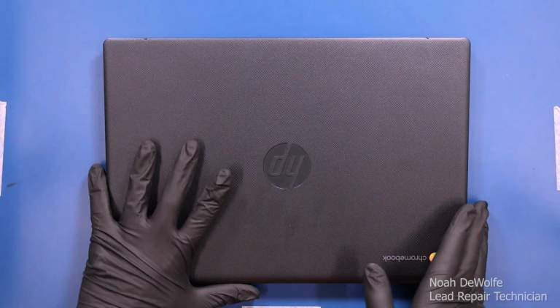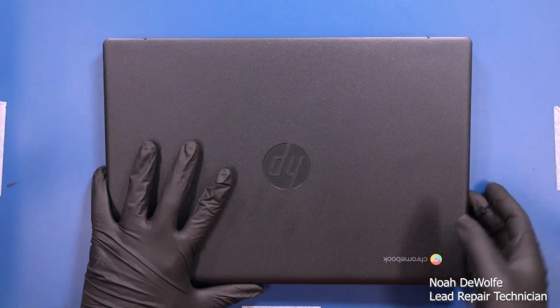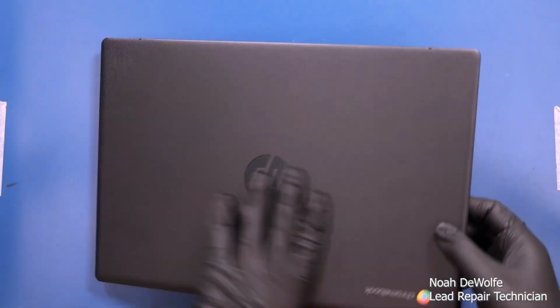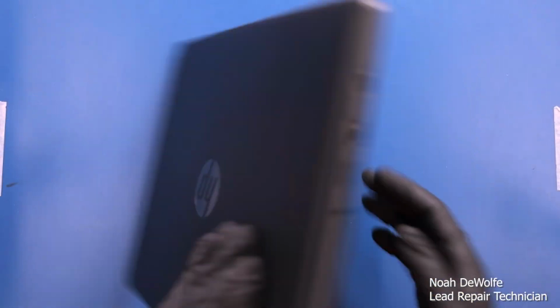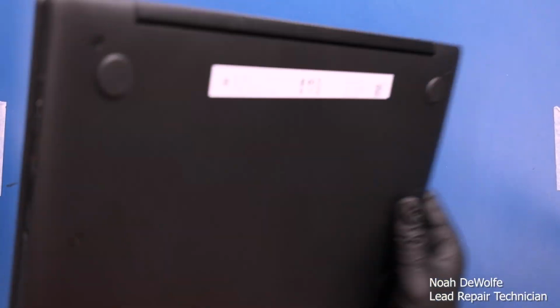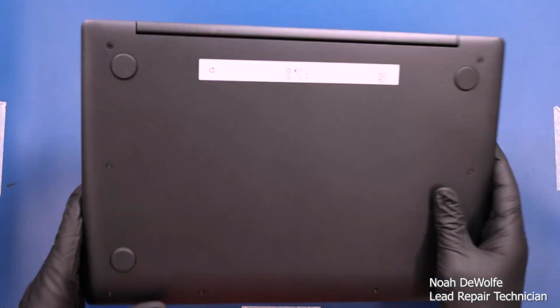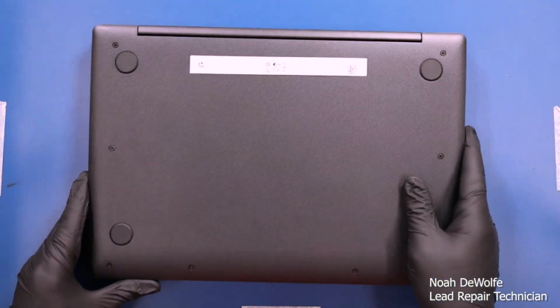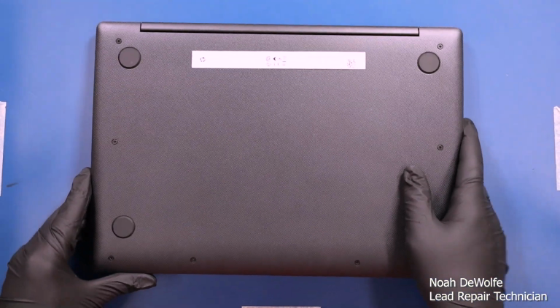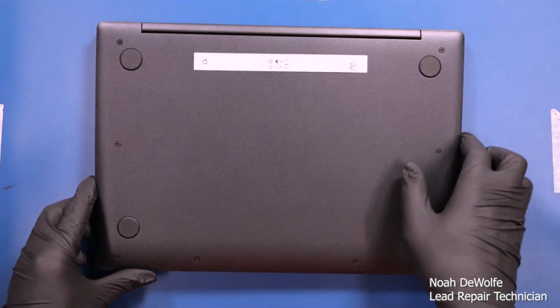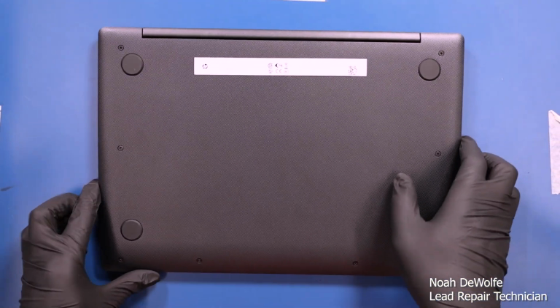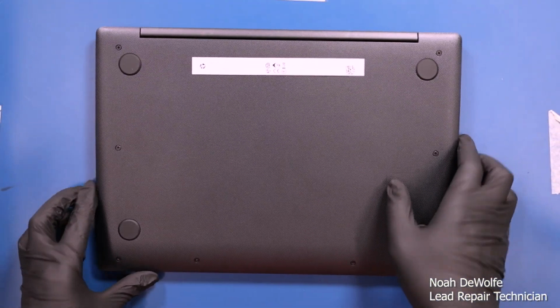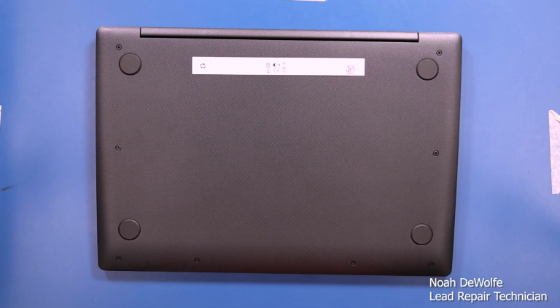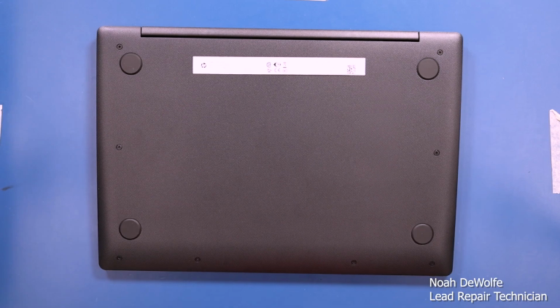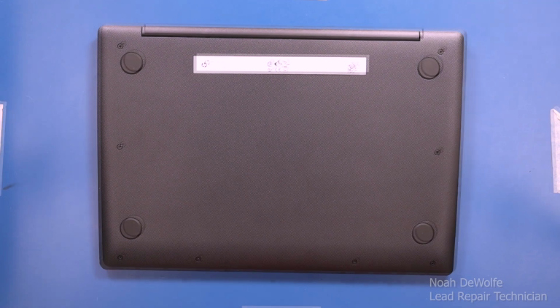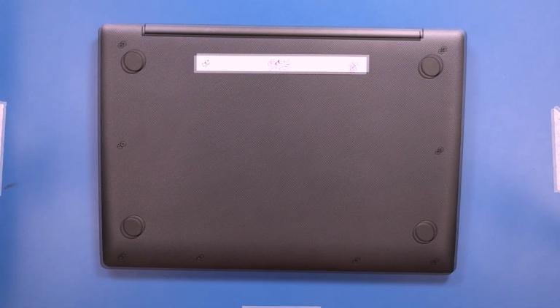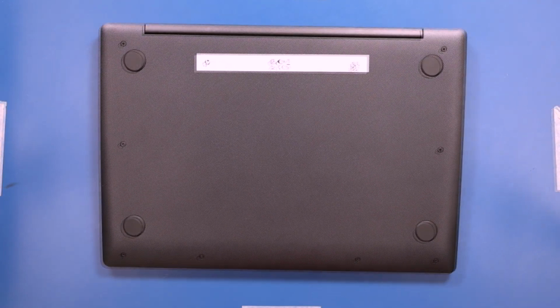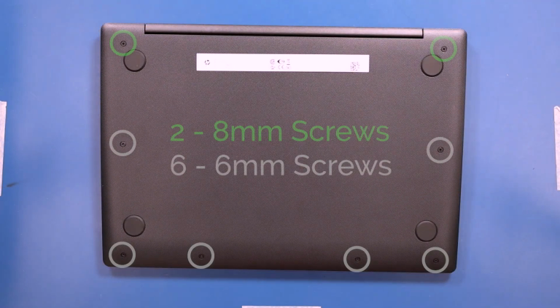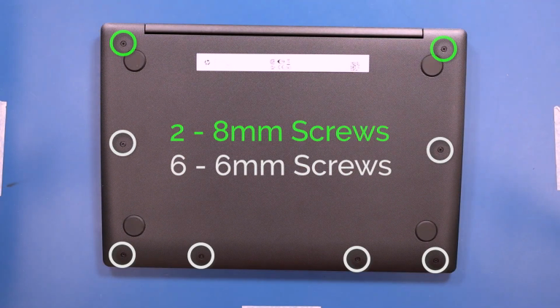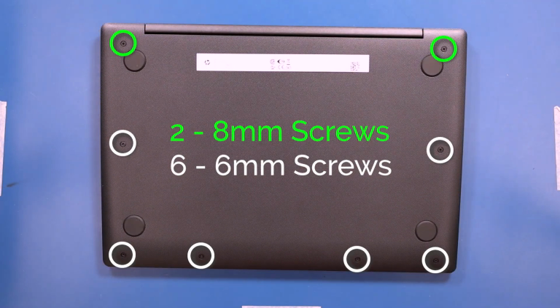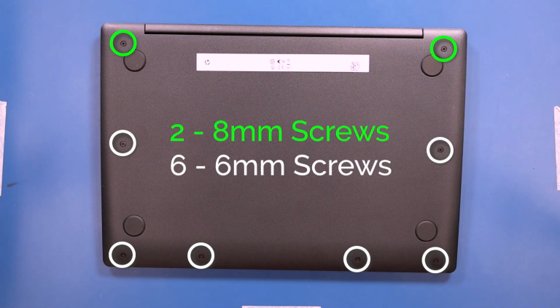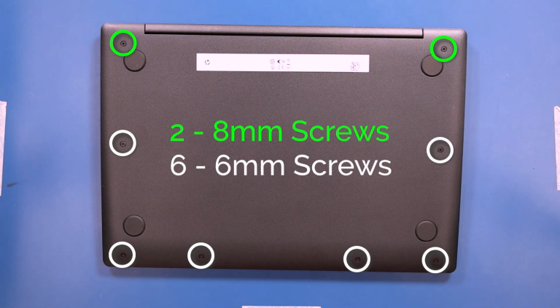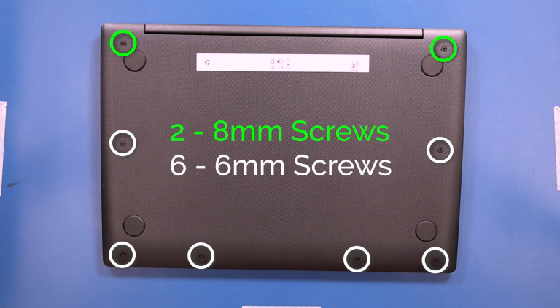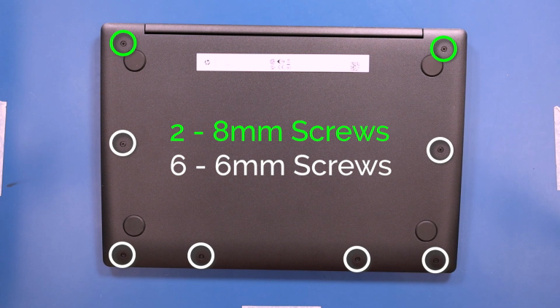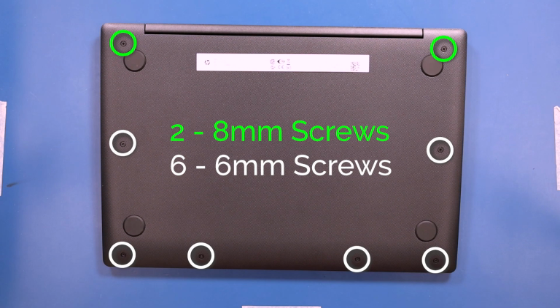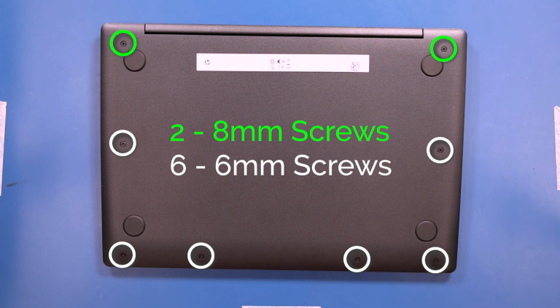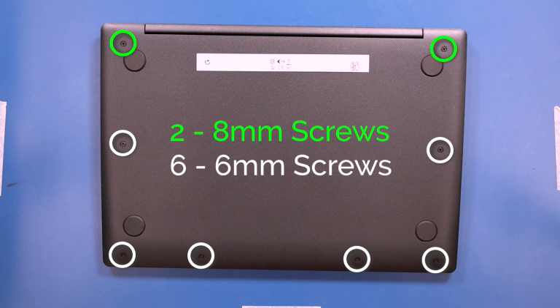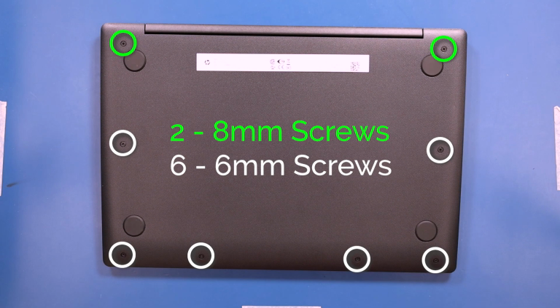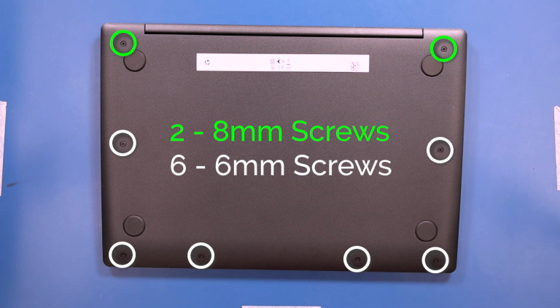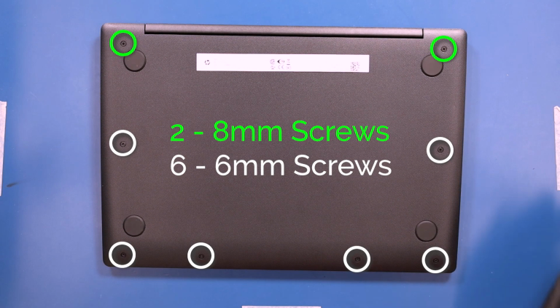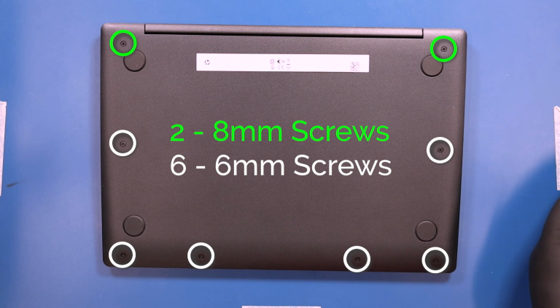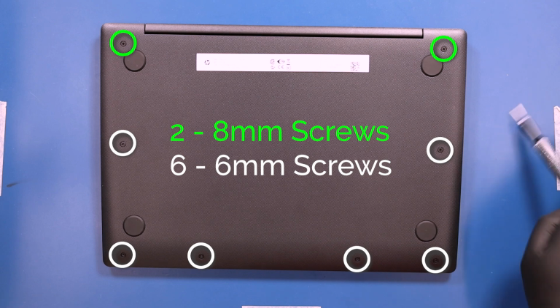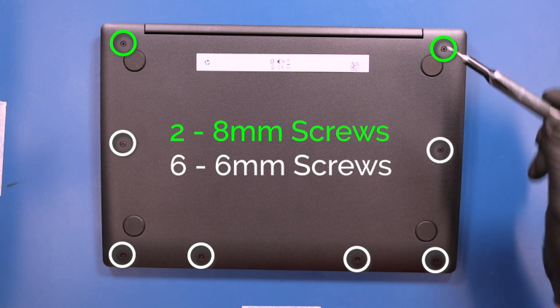Flip the unit over and remove two 8mm screws and six 6mm screws from the bottom cover.